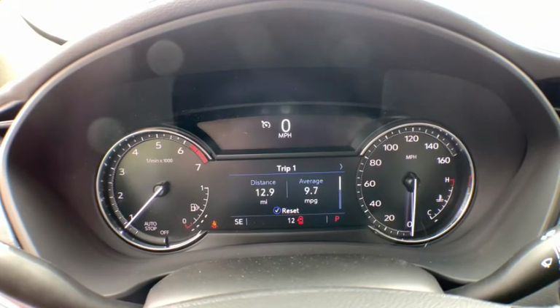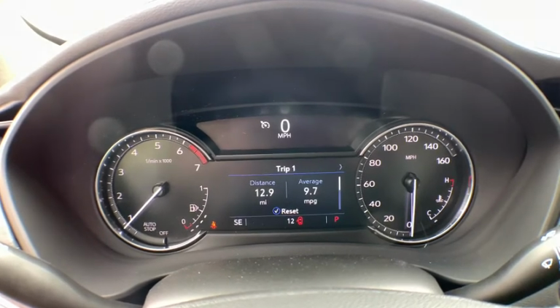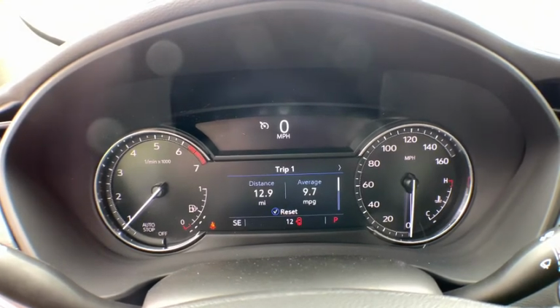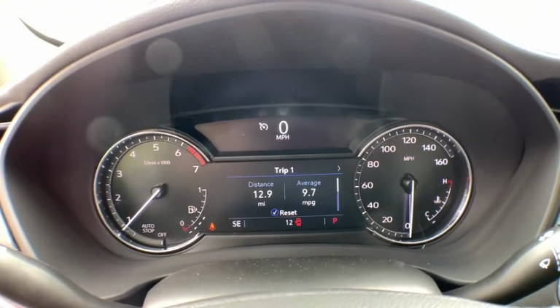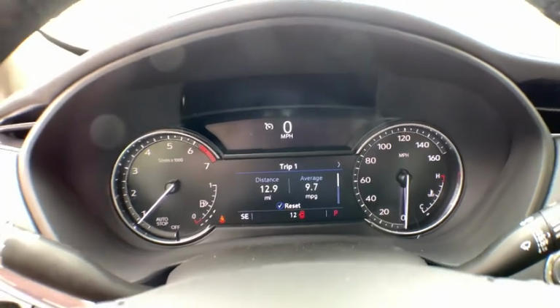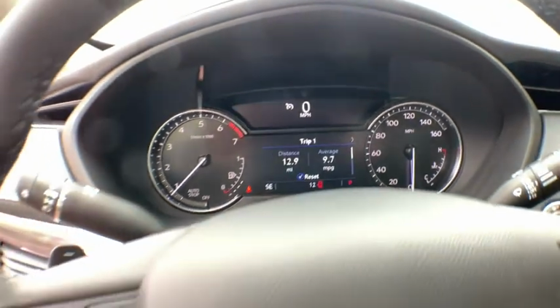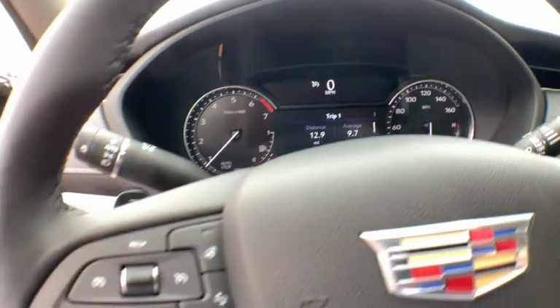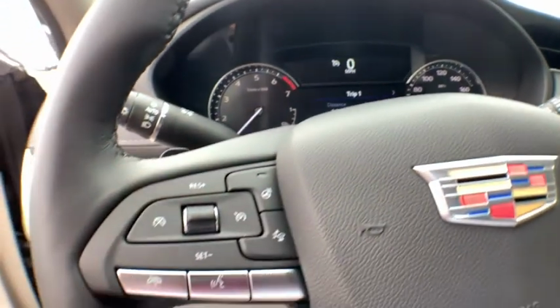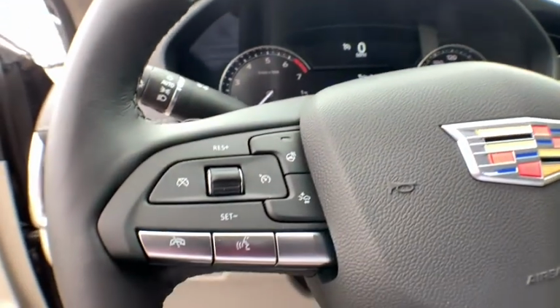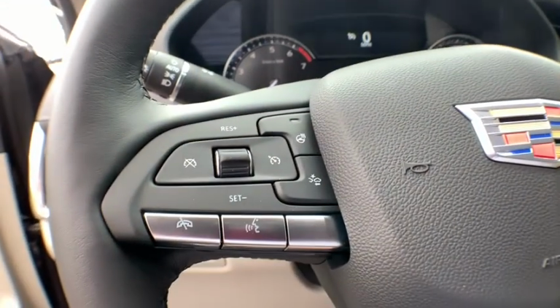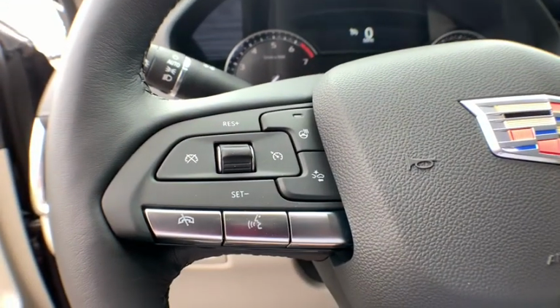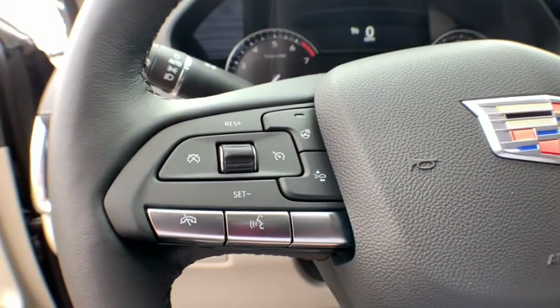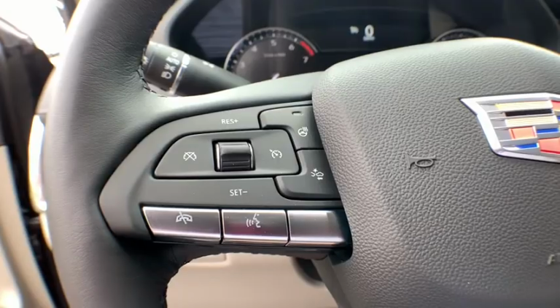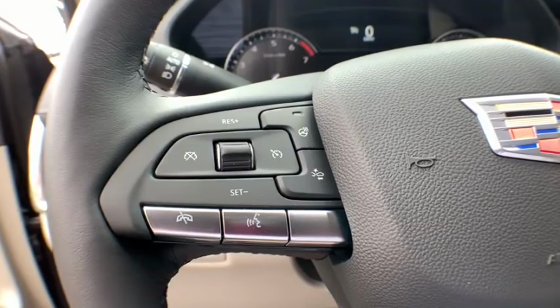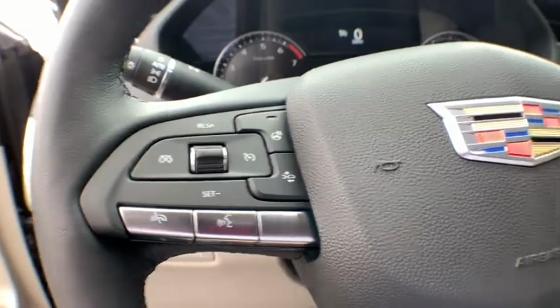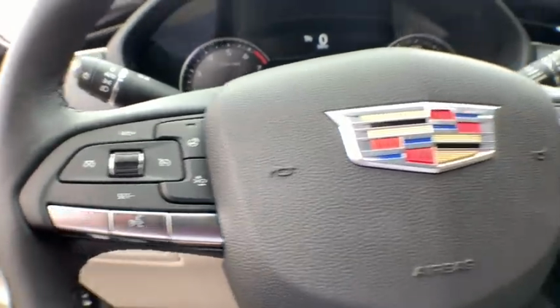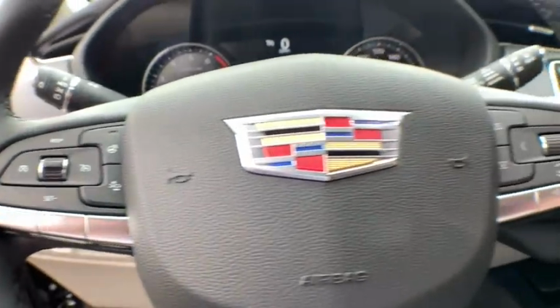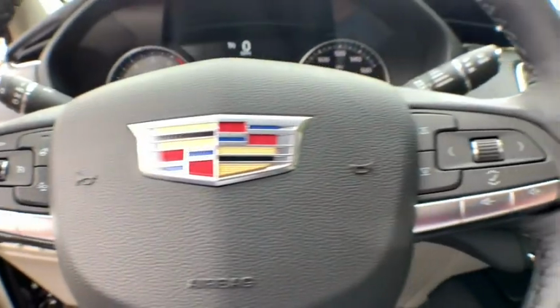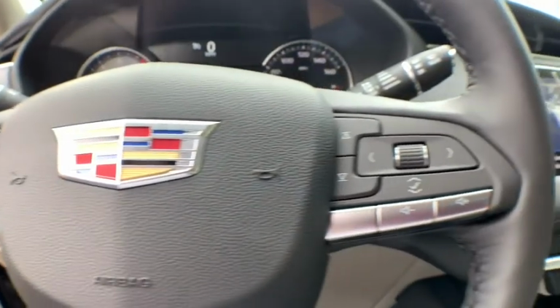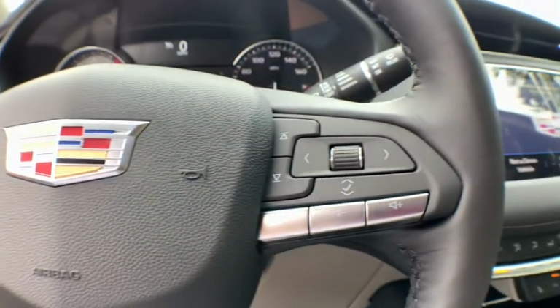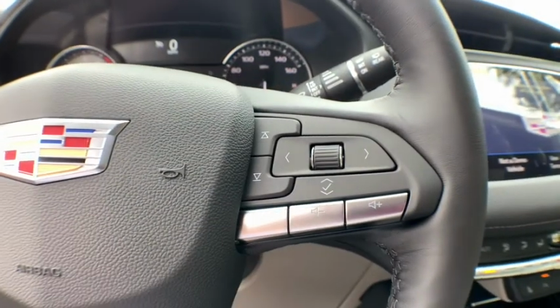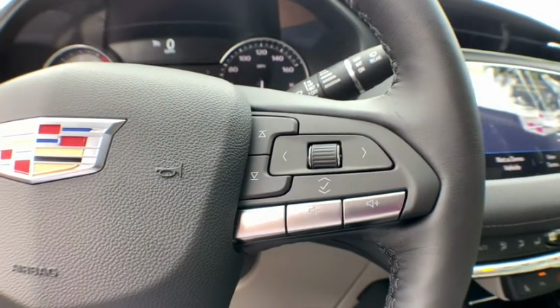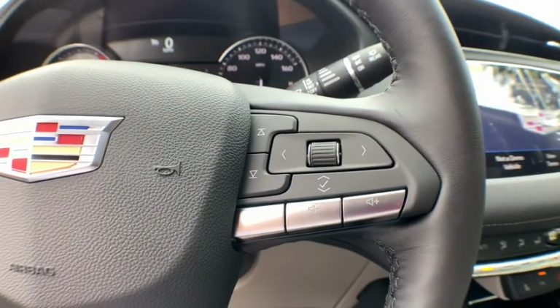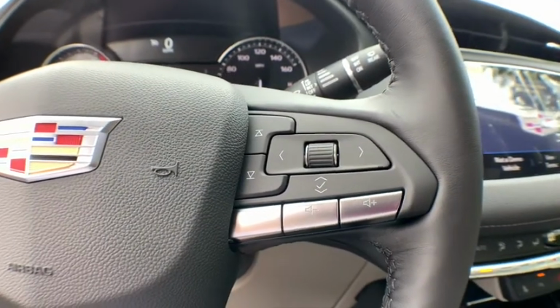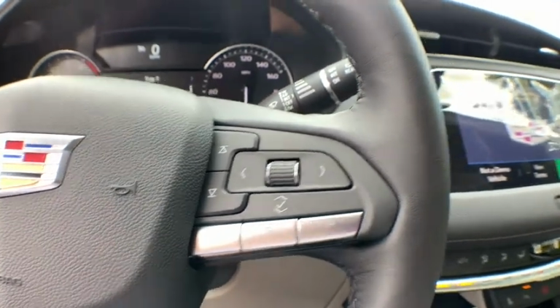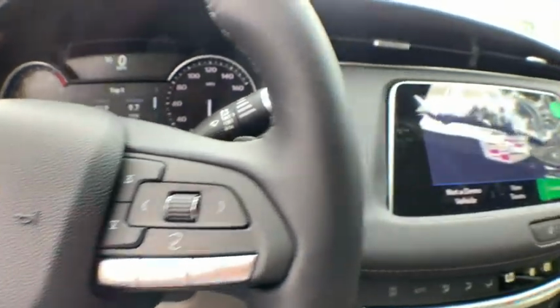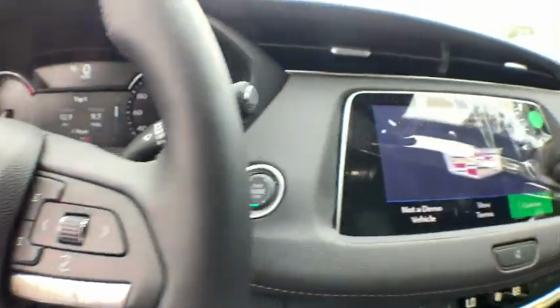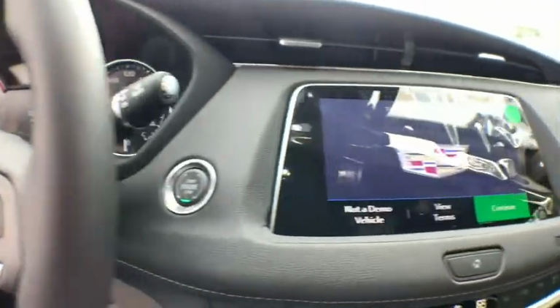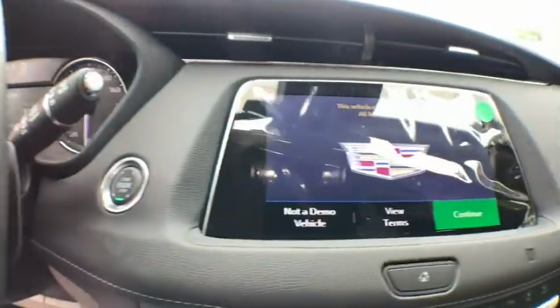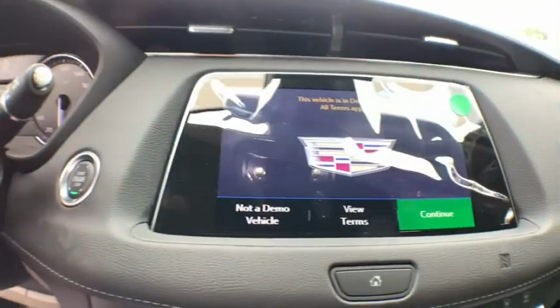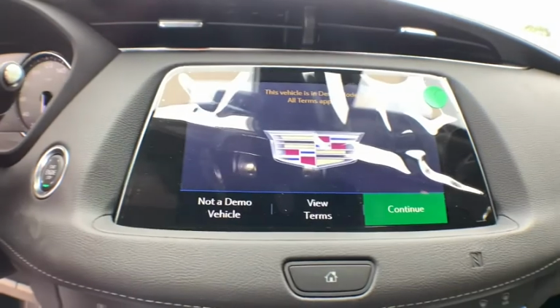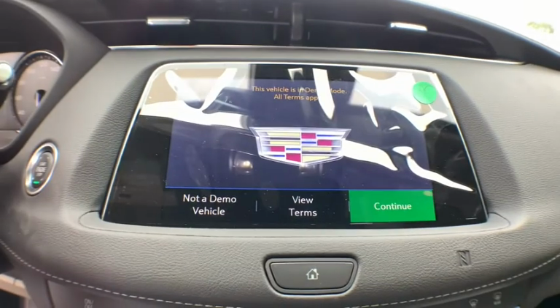Dual airbags, power steering, adjustable steering wheel, alloy wheels, aluminum wheels, four-wheel disc brakes, keyless start, cruise control, floor mats.